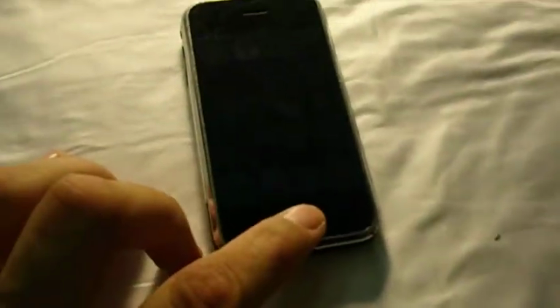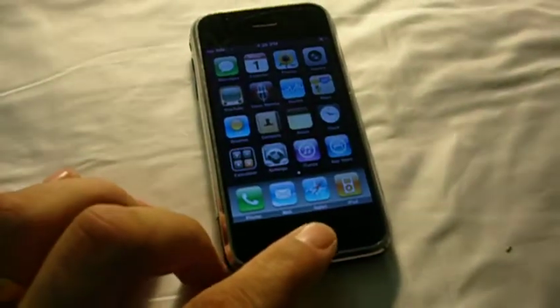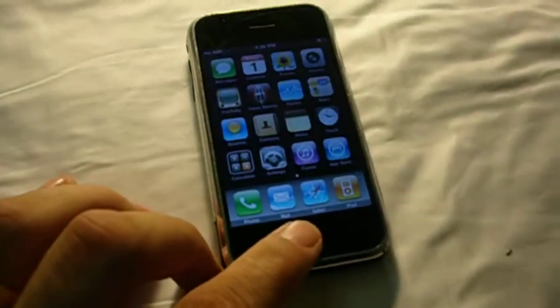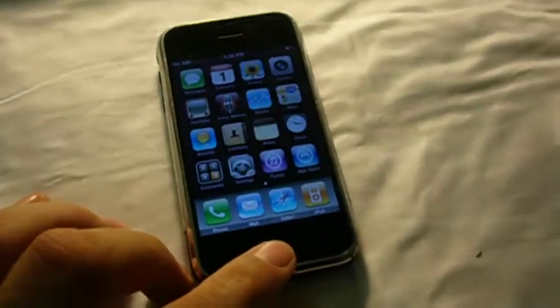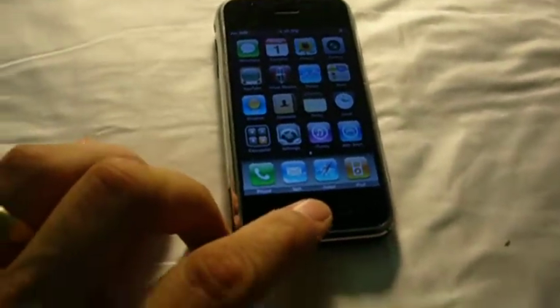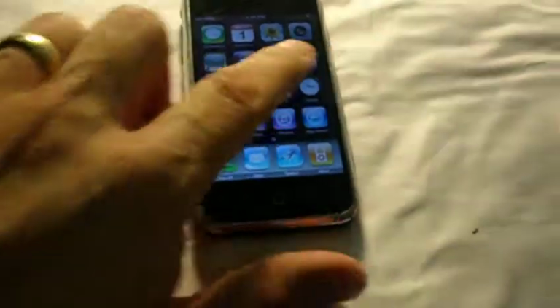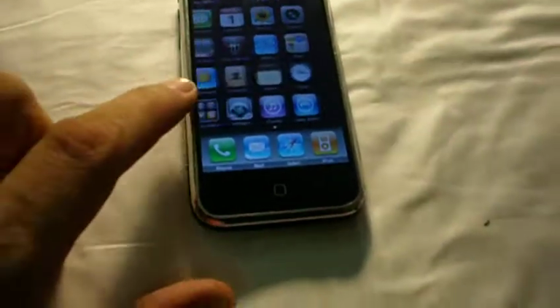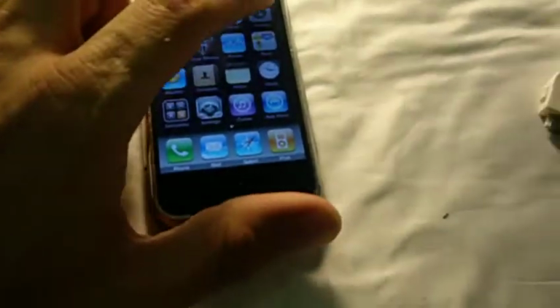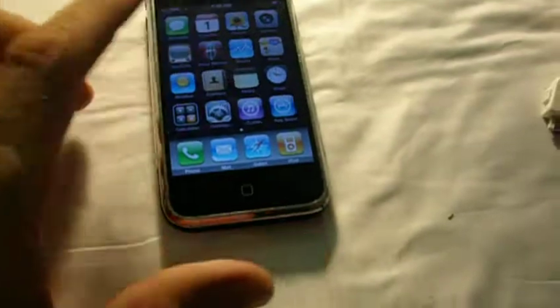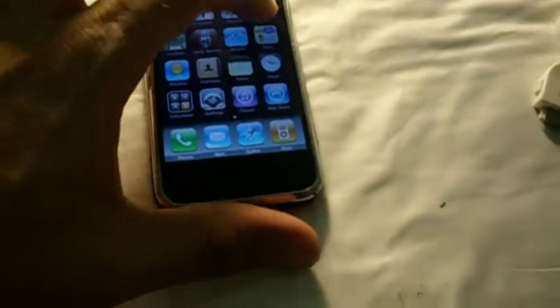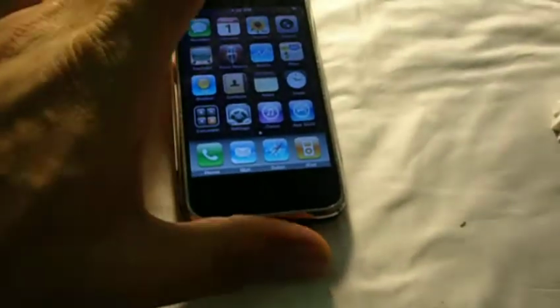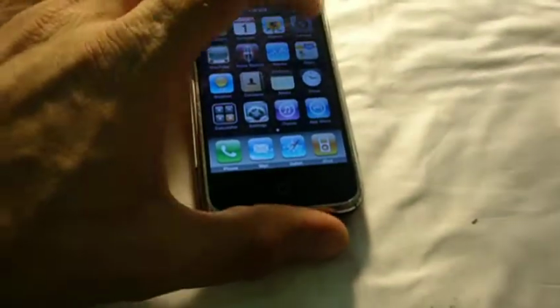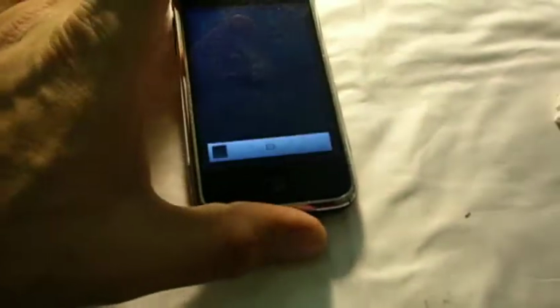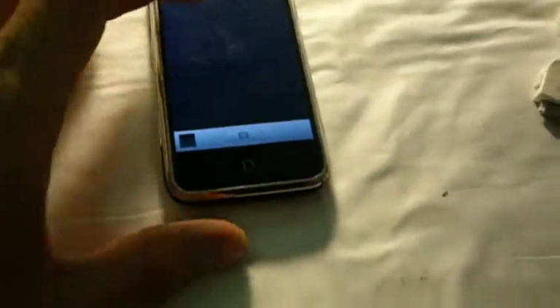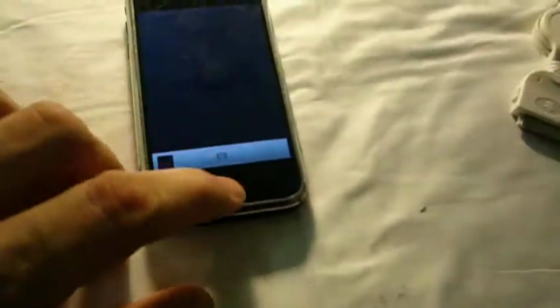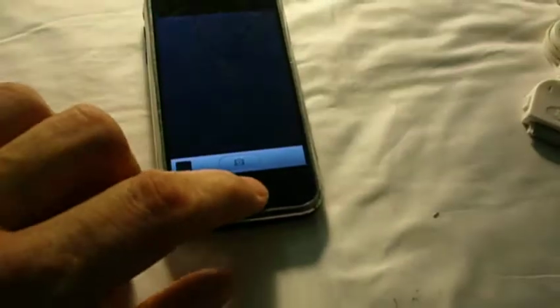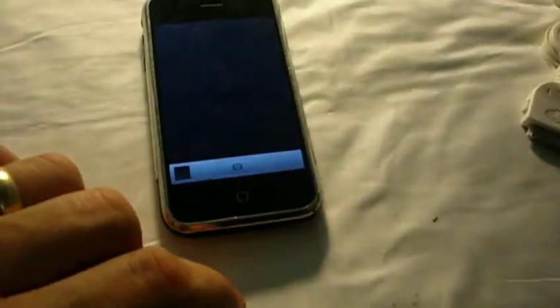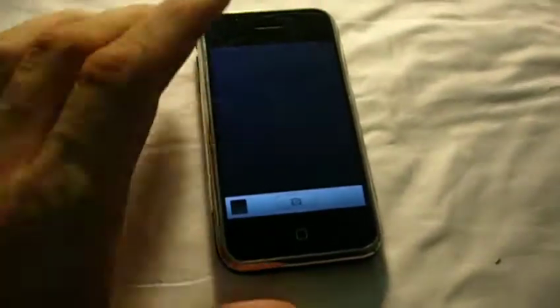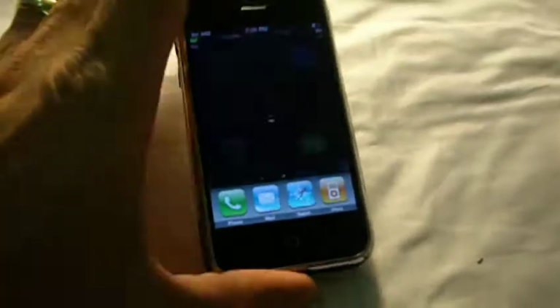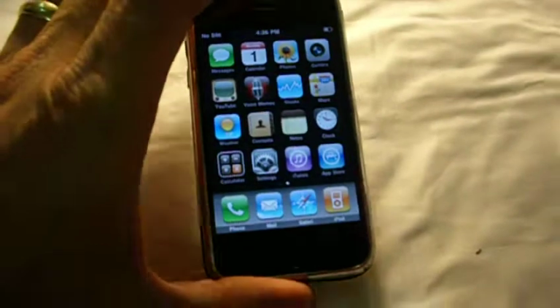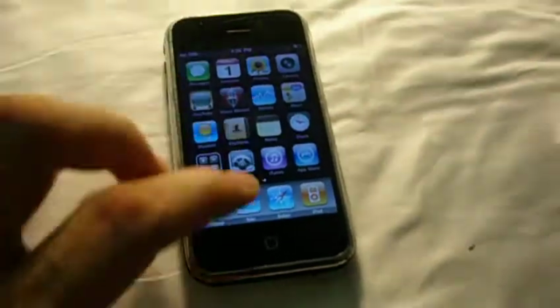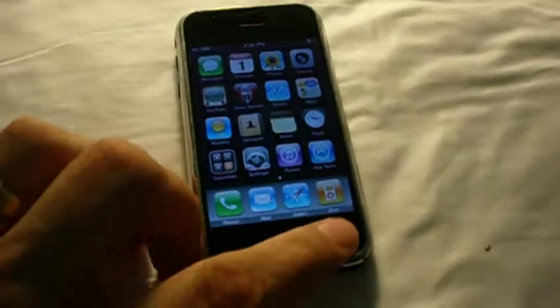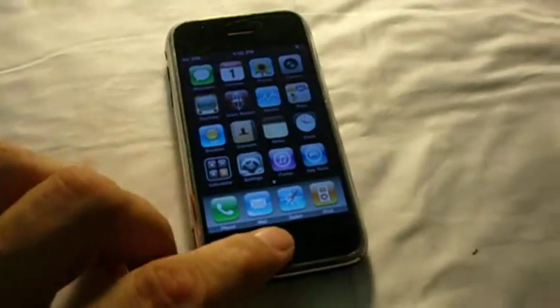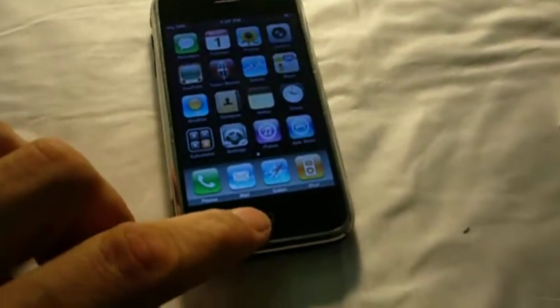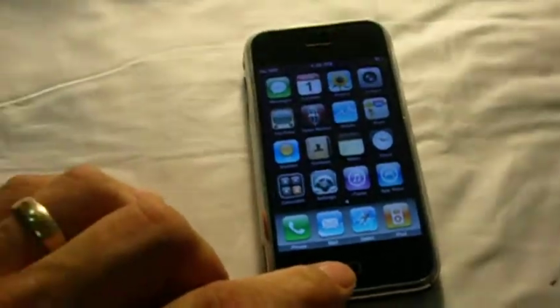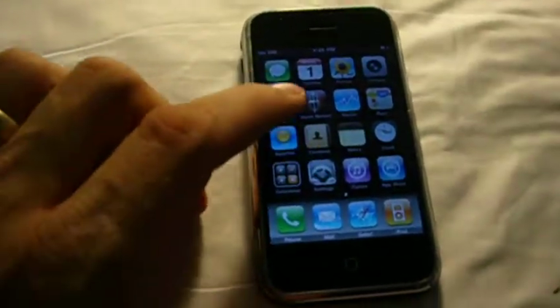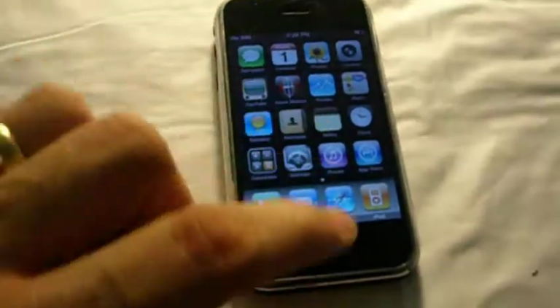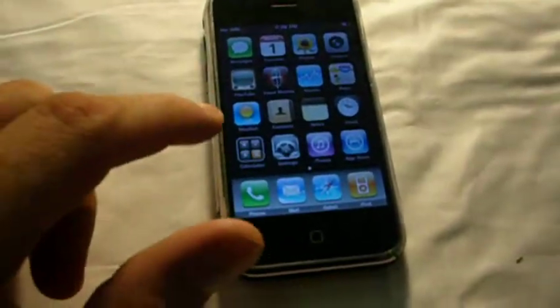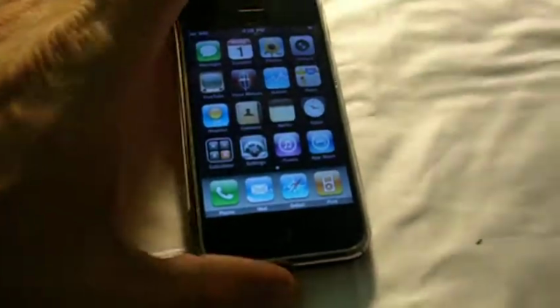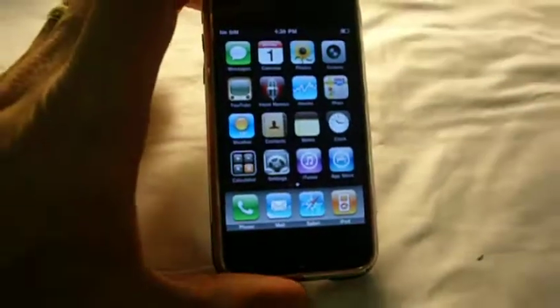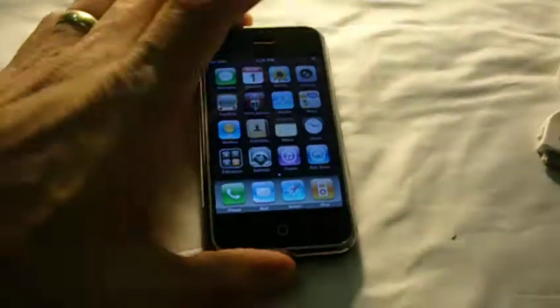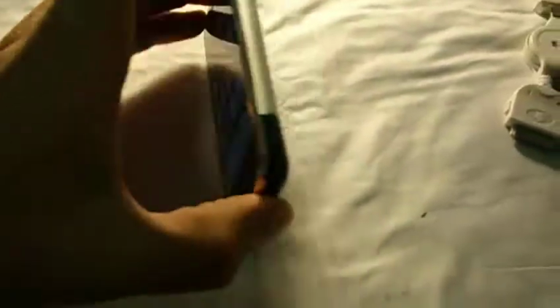As you can see, everything works great on it. It's tested out. It works as a camera, voice memos, weather, clock.